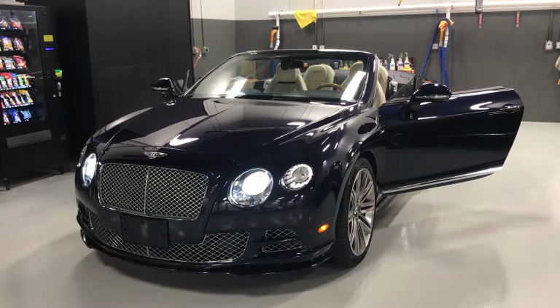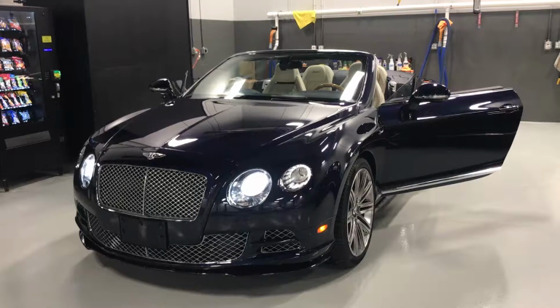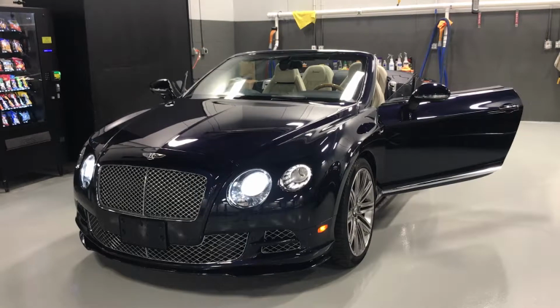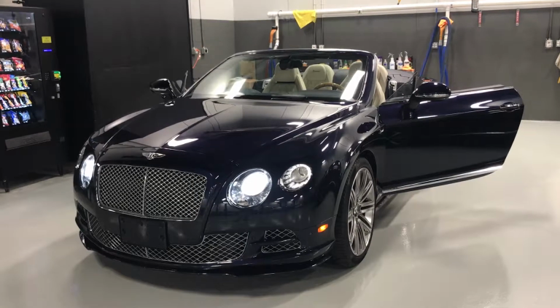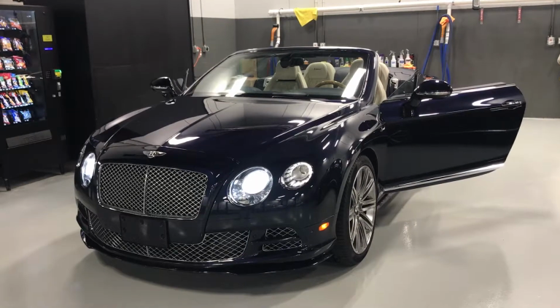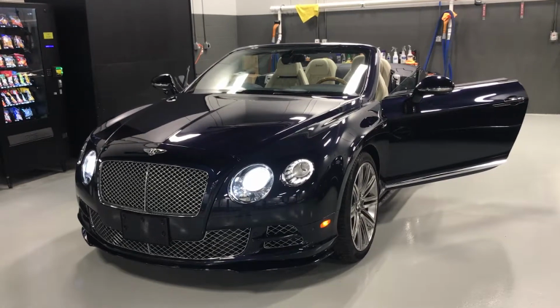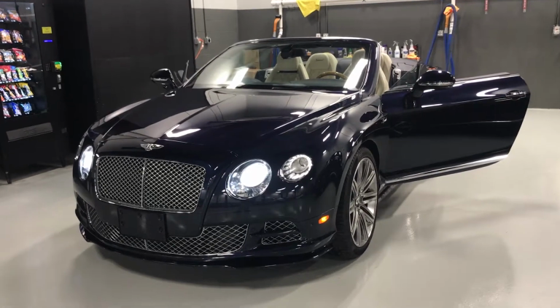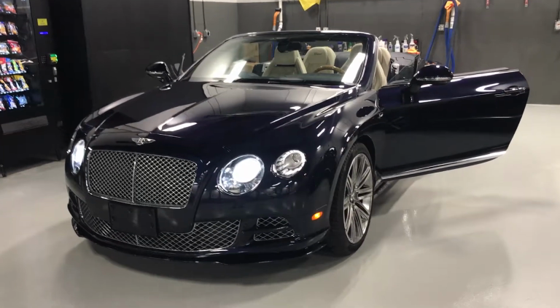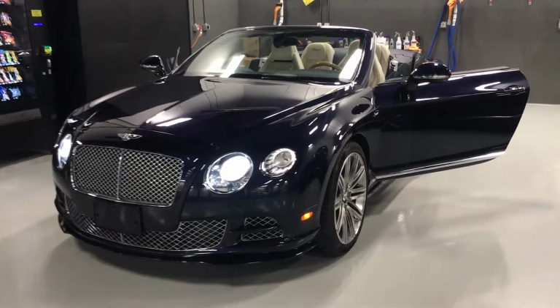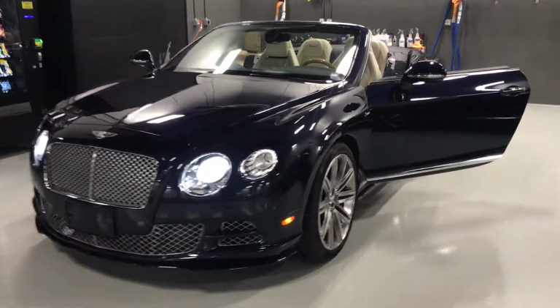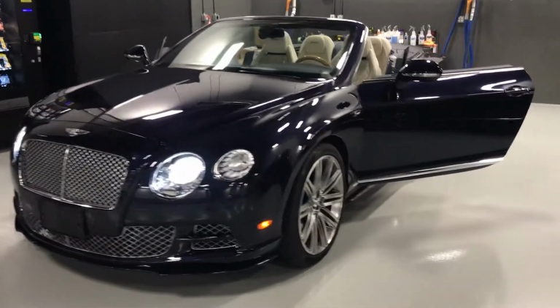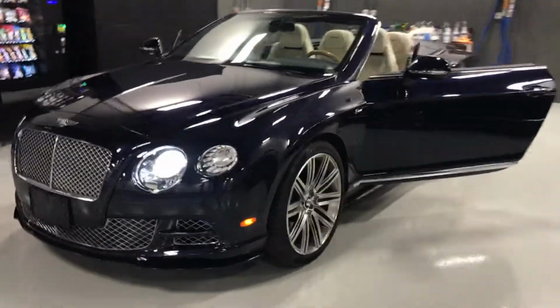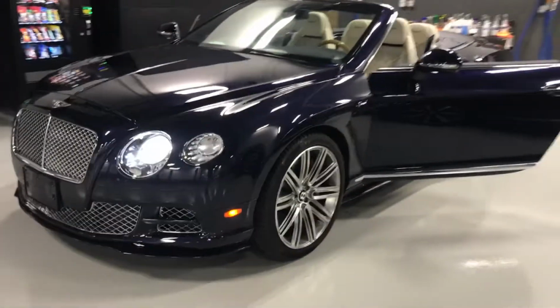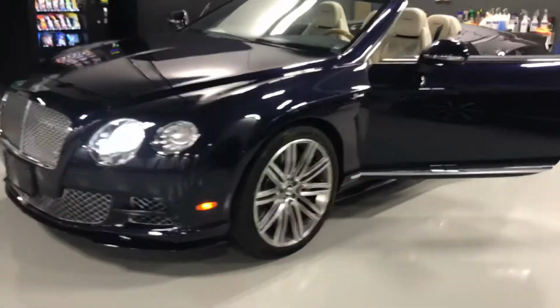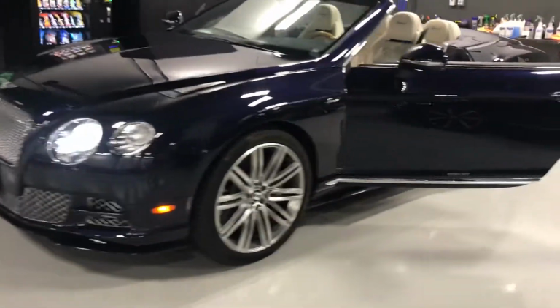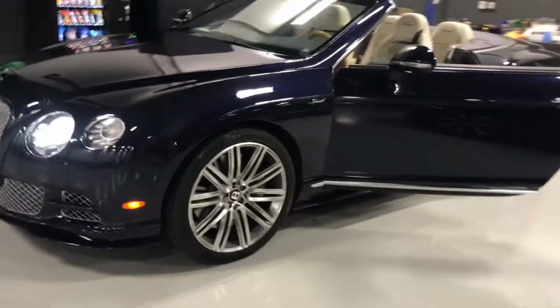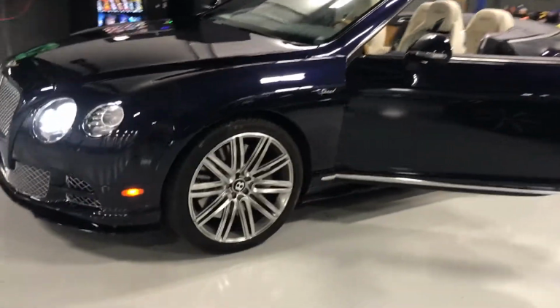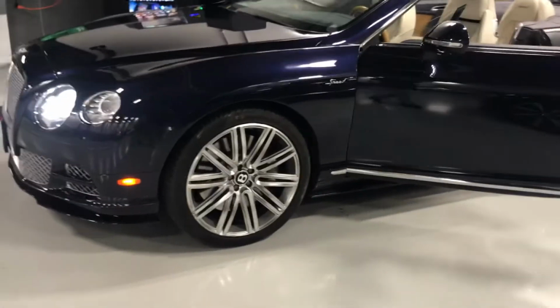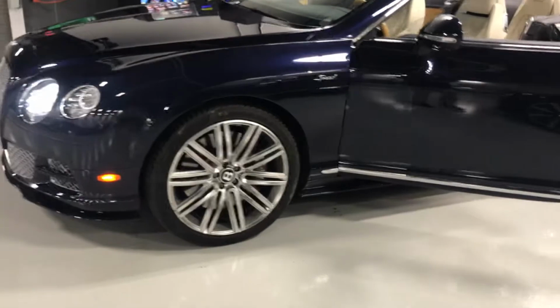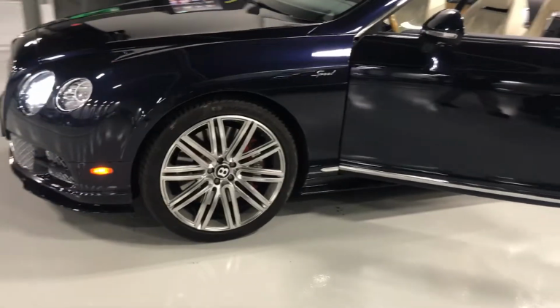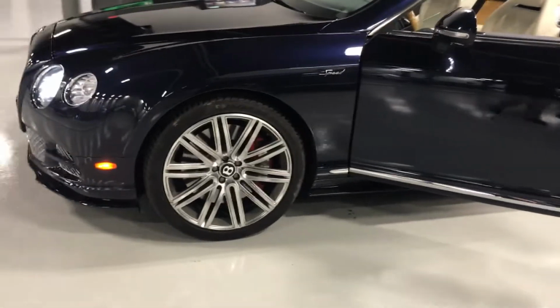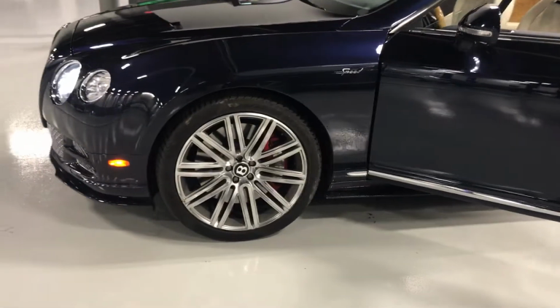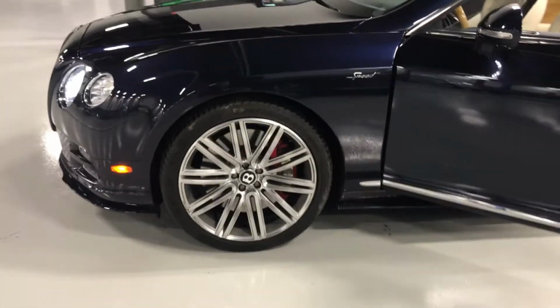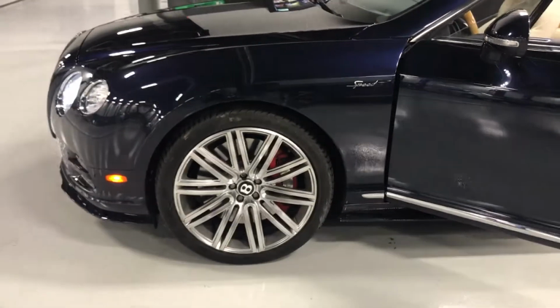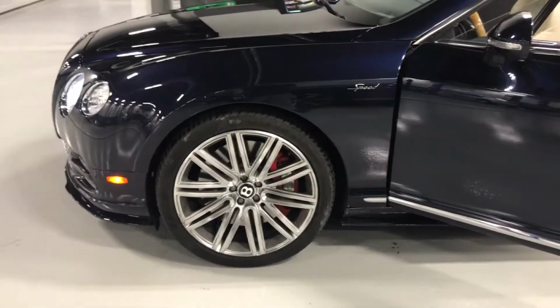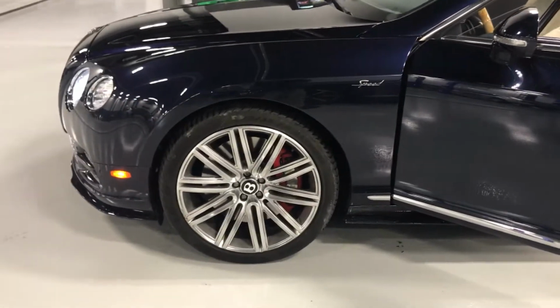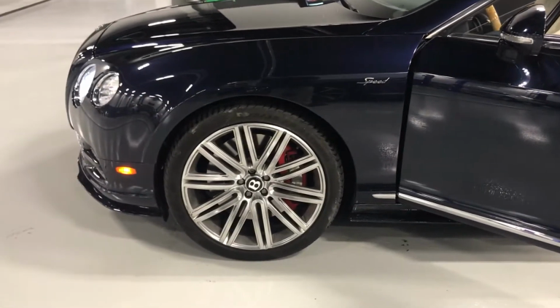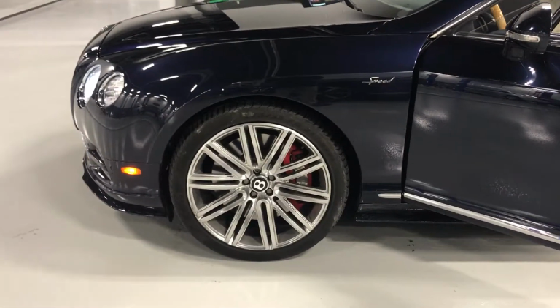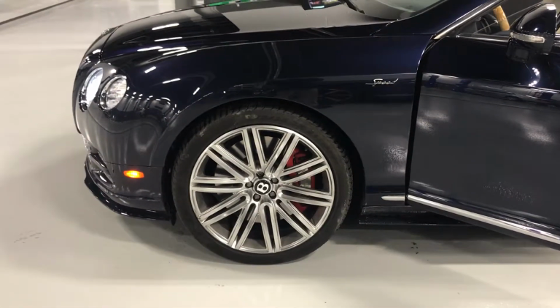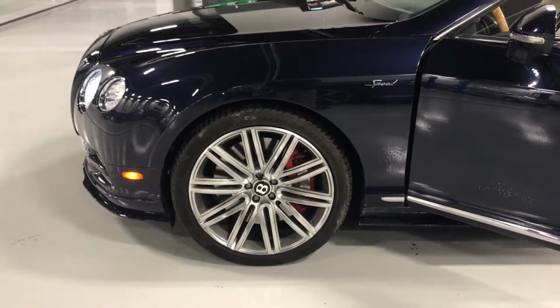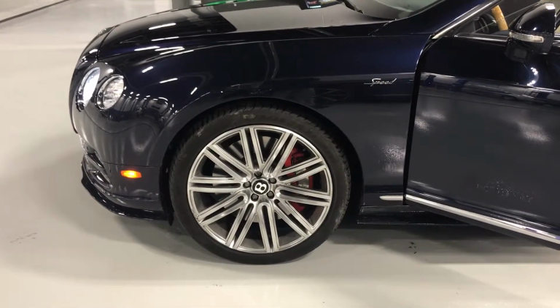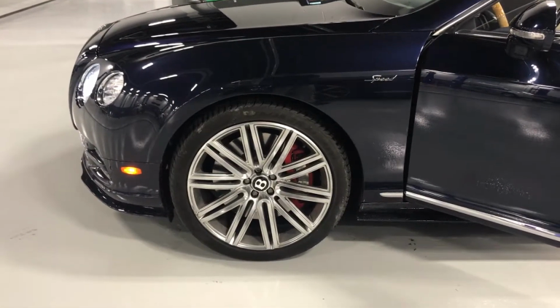Hi, this is Austin with Costa Costa Collection. I just wanted to send you a nice video of your Bentley Continental GT Speed. Beautiful vehicle.